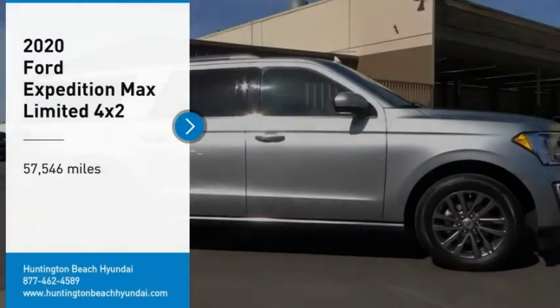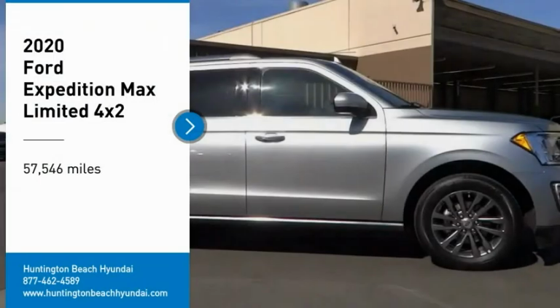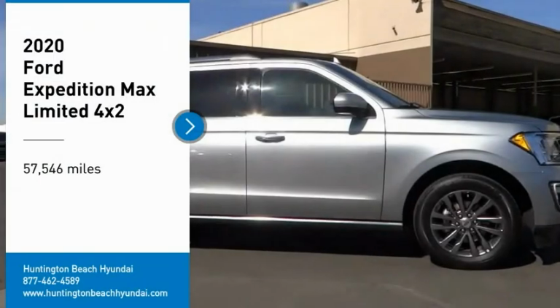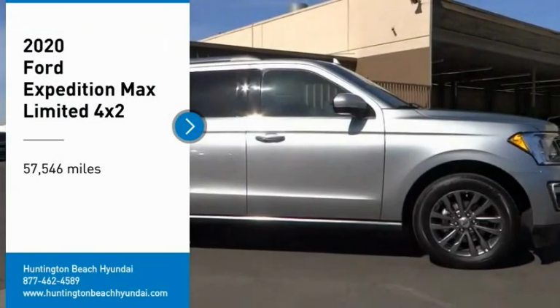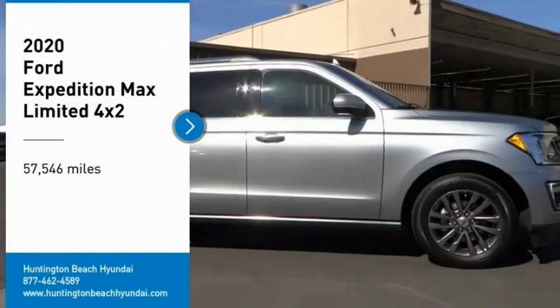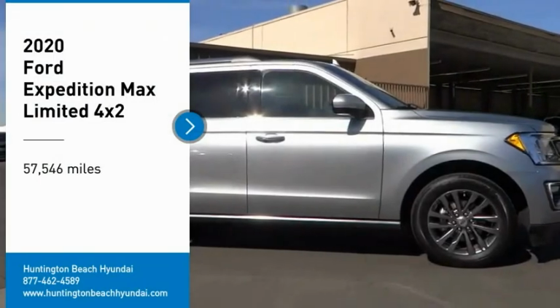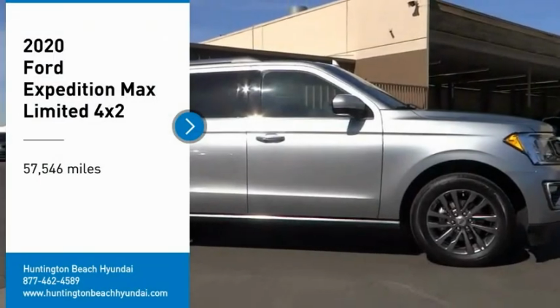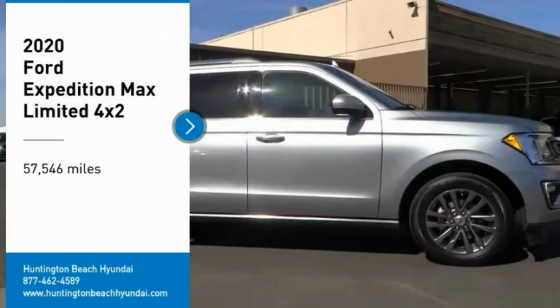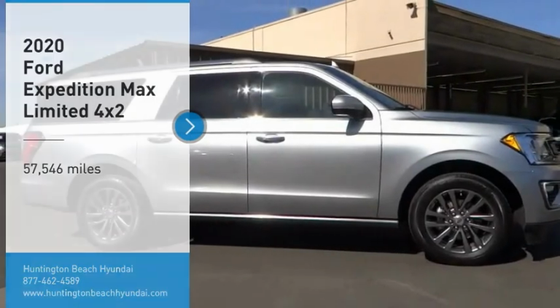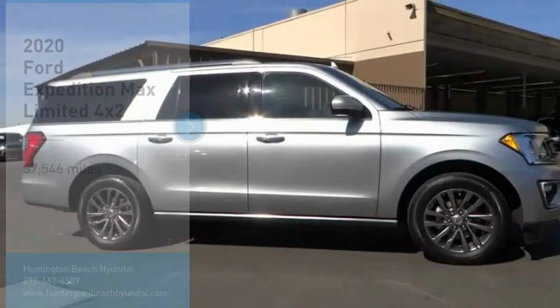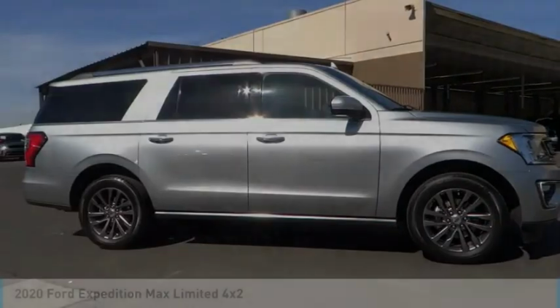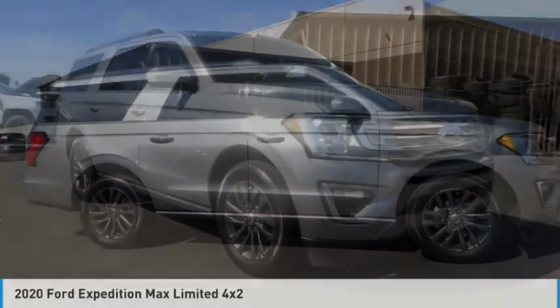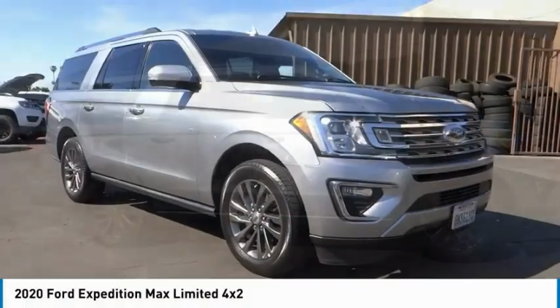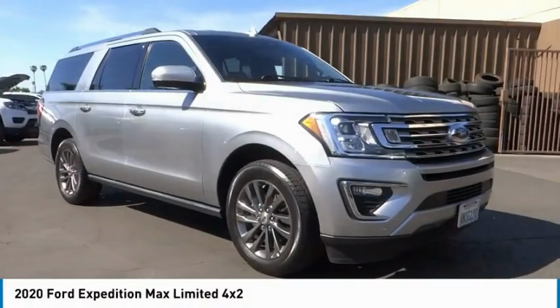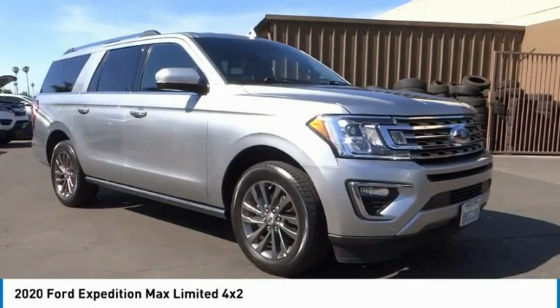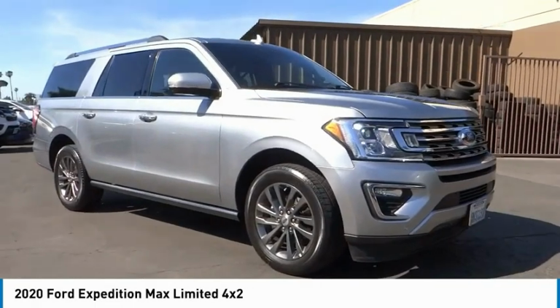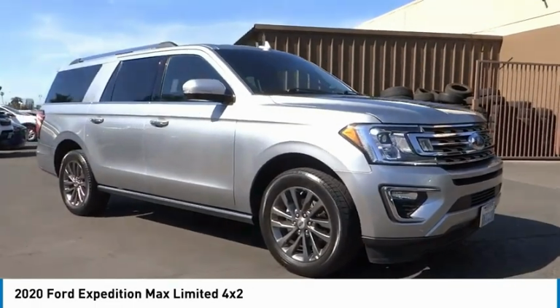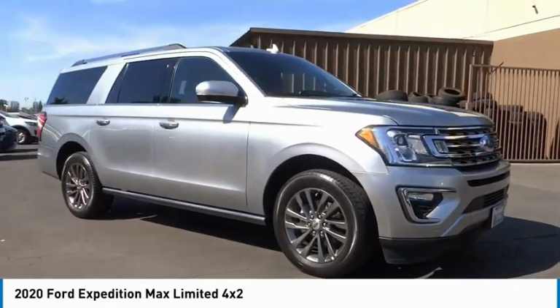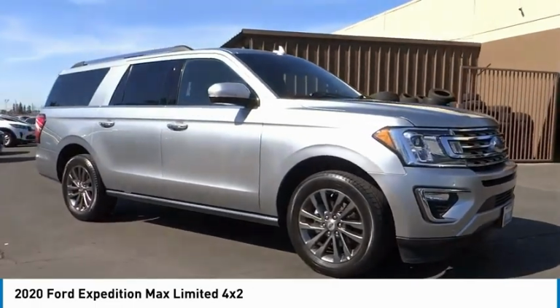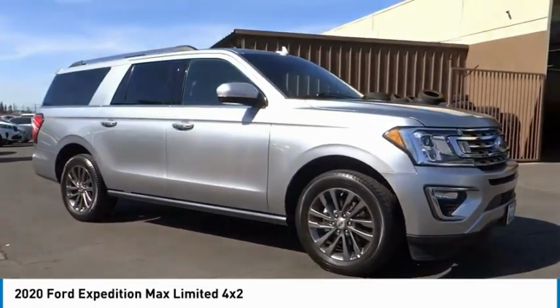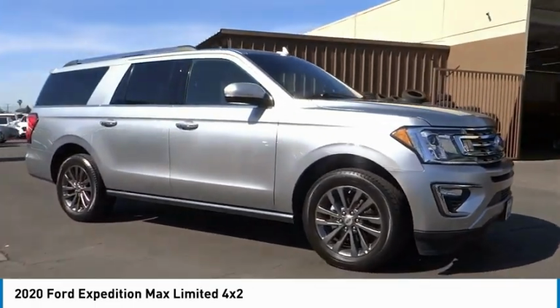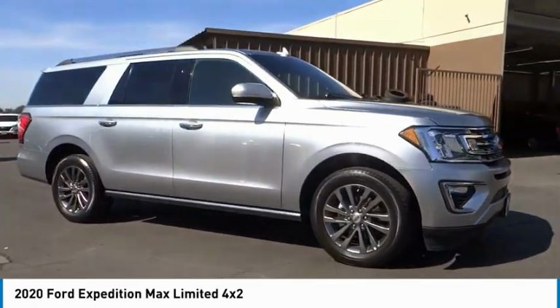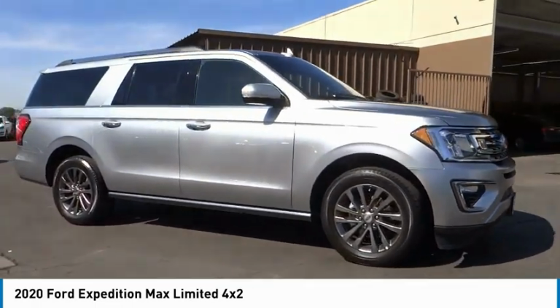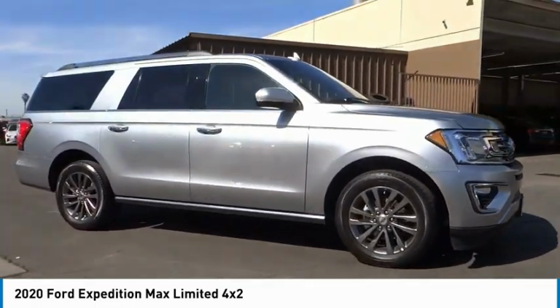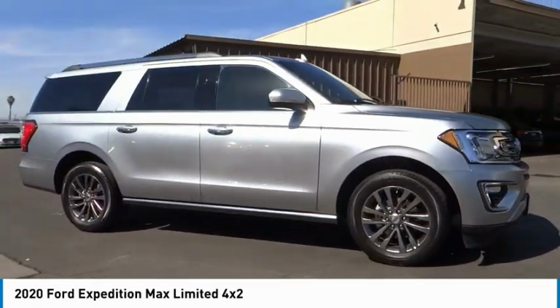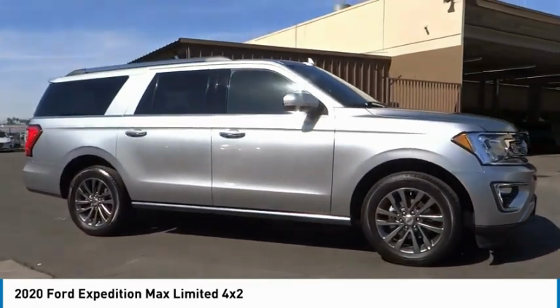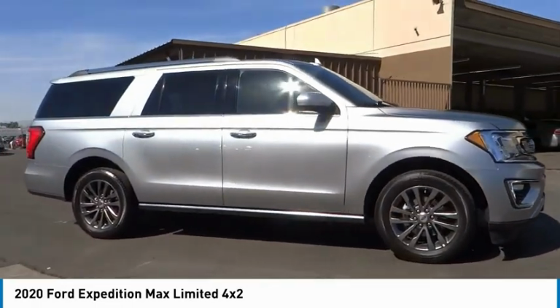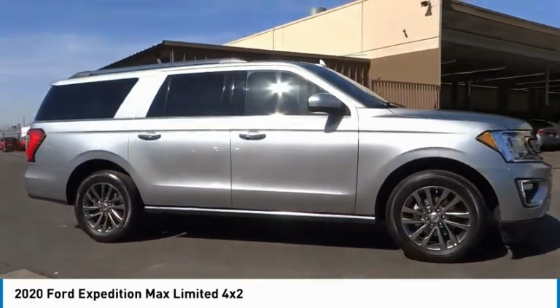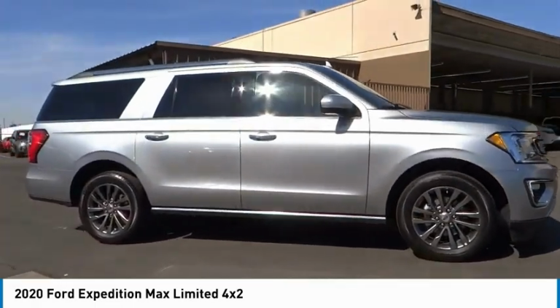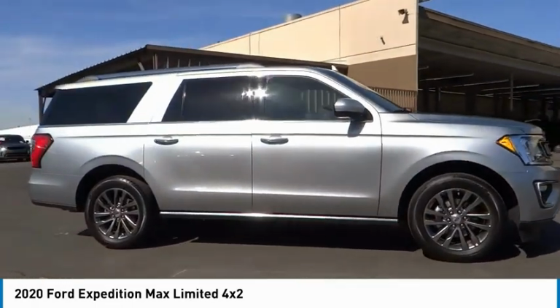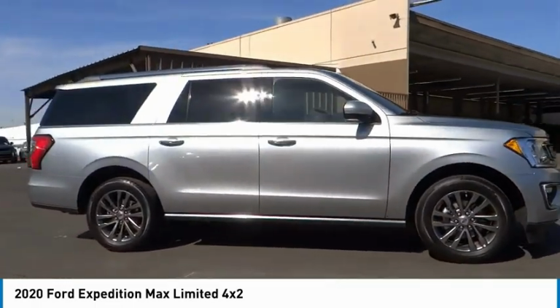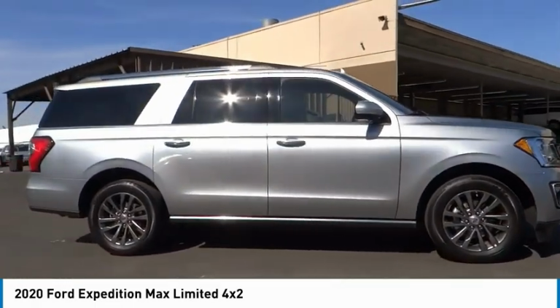Make a great choice today with the 2020 Expedition. Powerful. Controlled. Resourceful. Expedition.